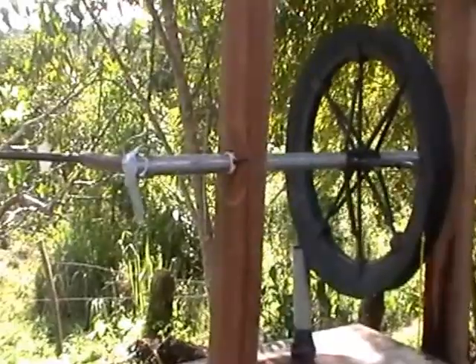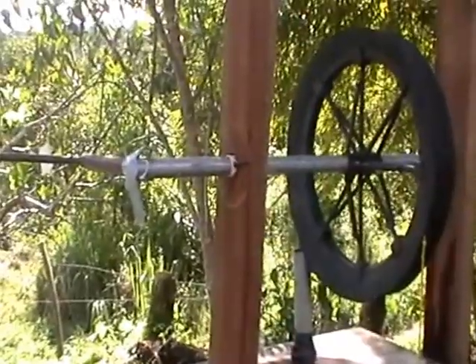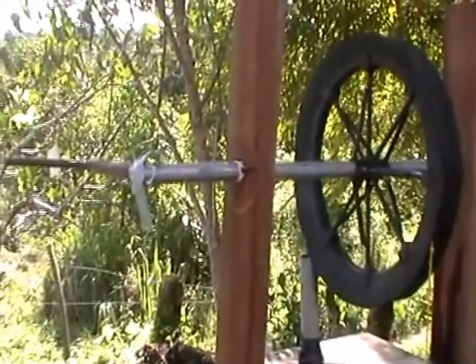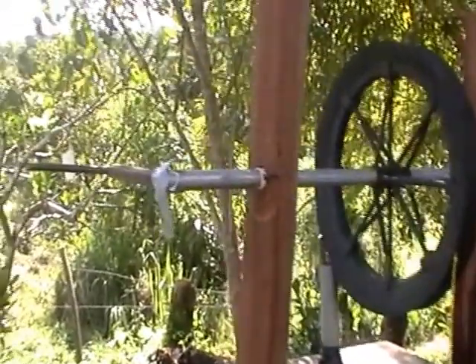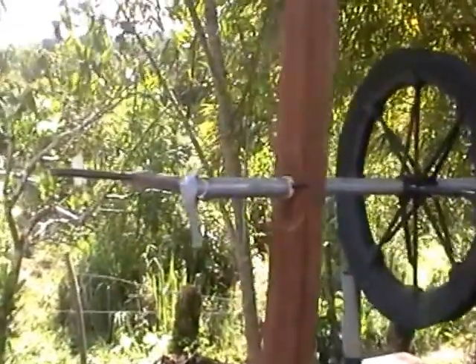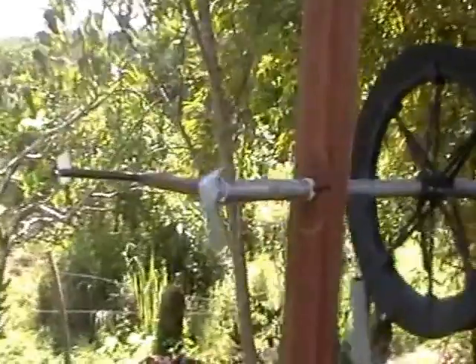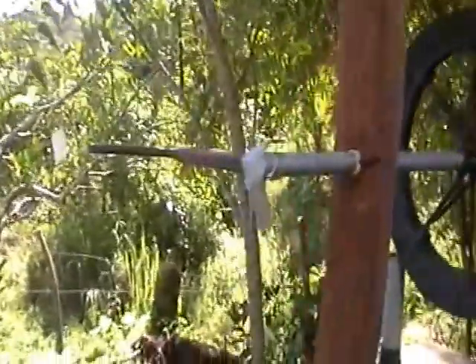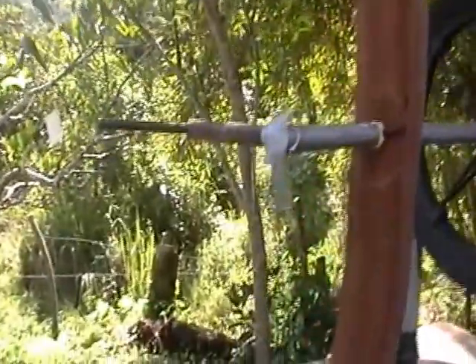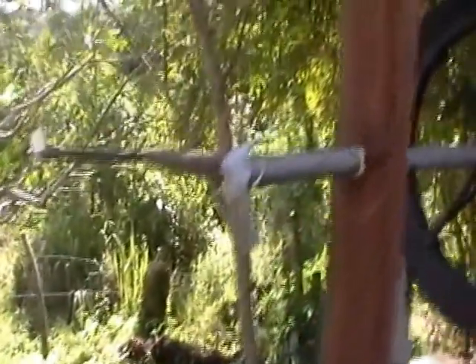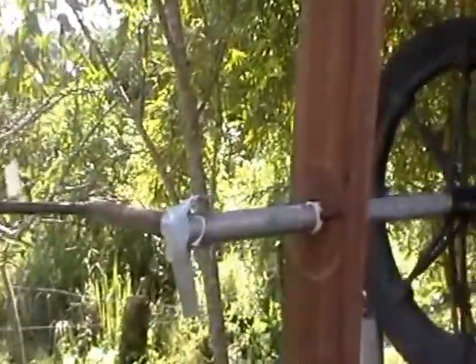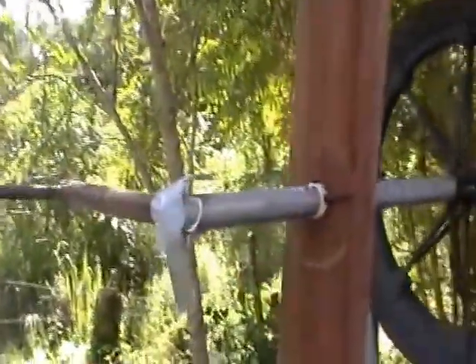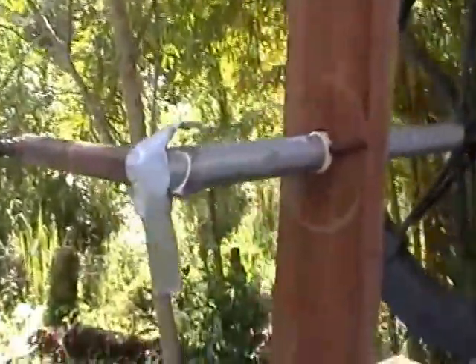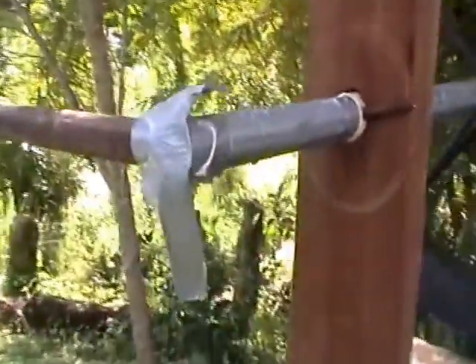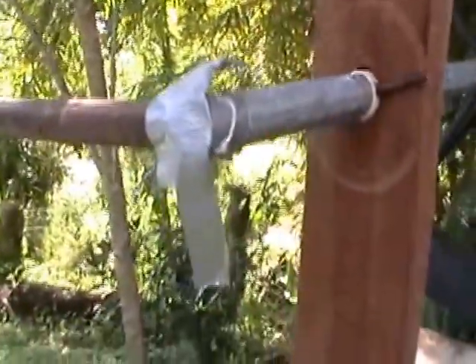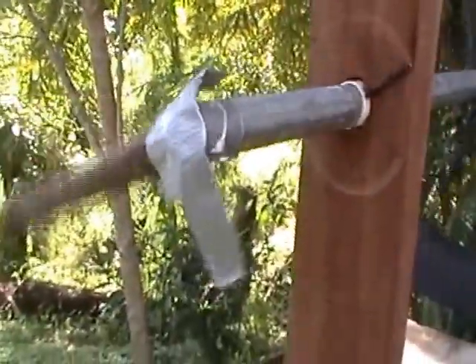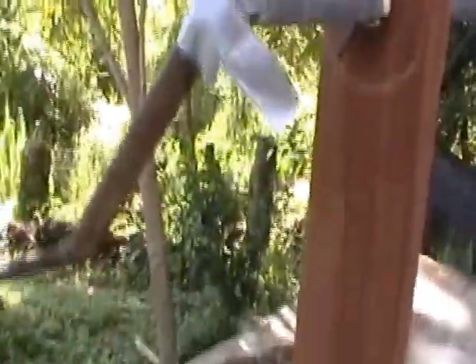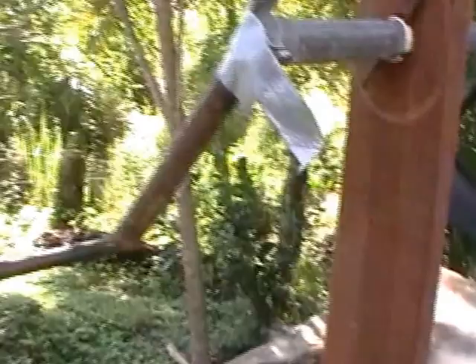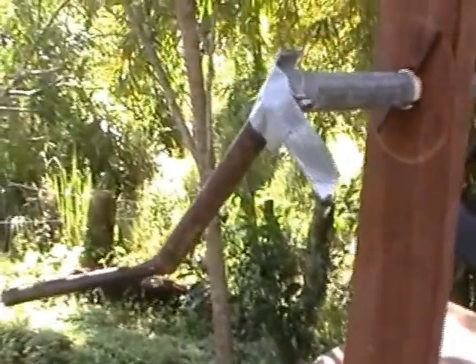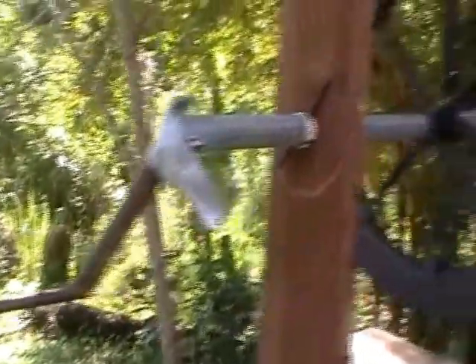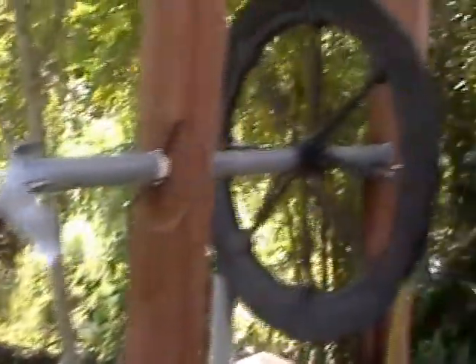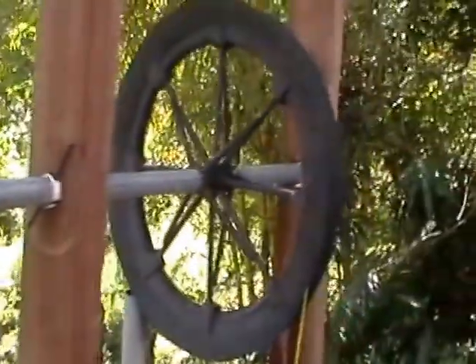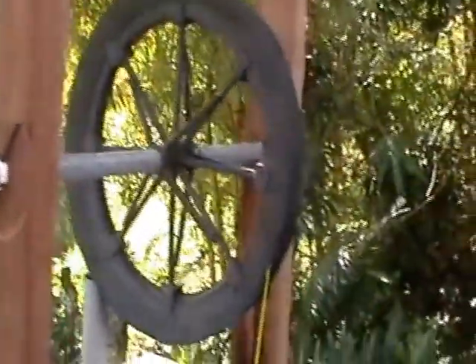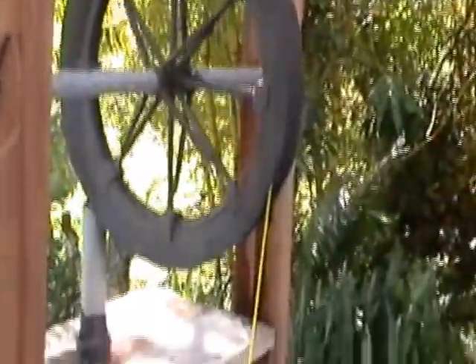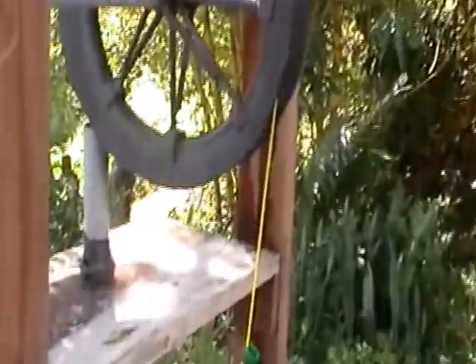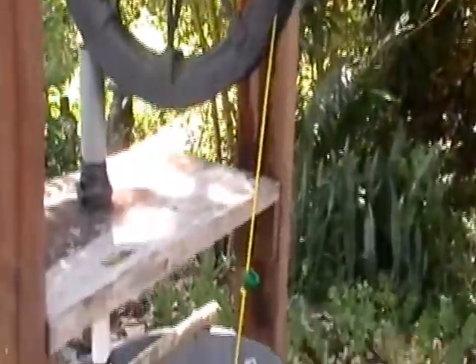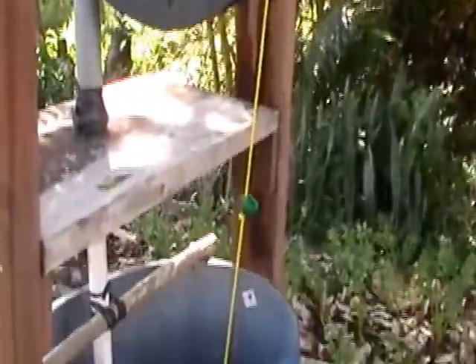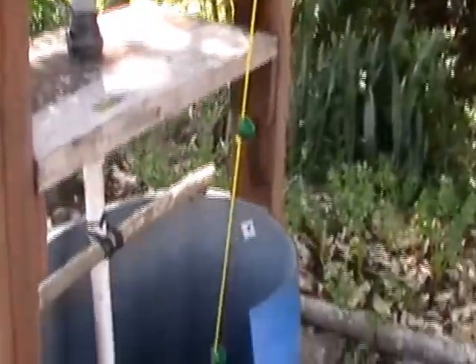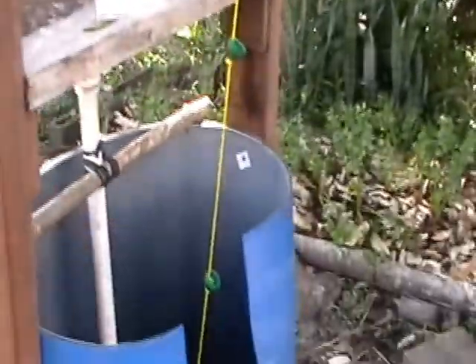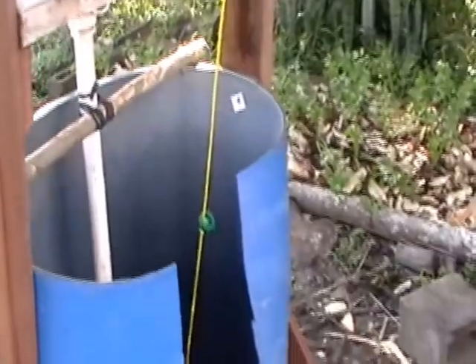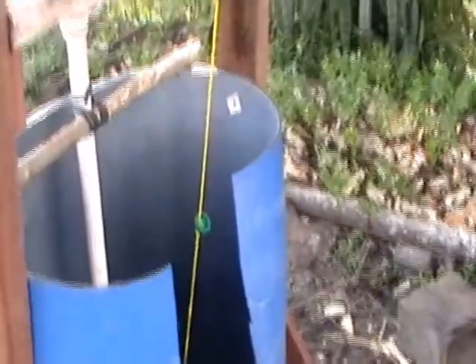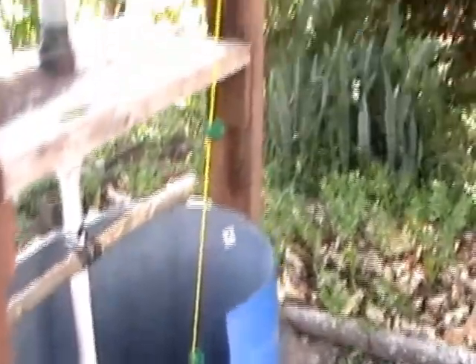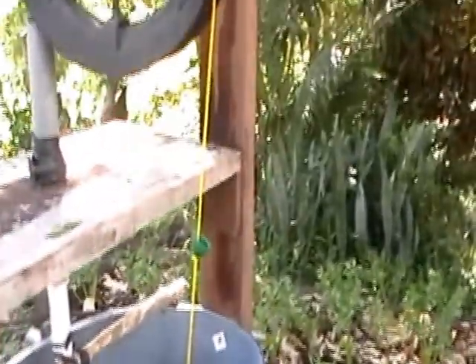25% of the campesinos in Nicaragua have pumps like this — a rope pump. It's an old technology that is just so repairable, so workable, and so cheap to start with.